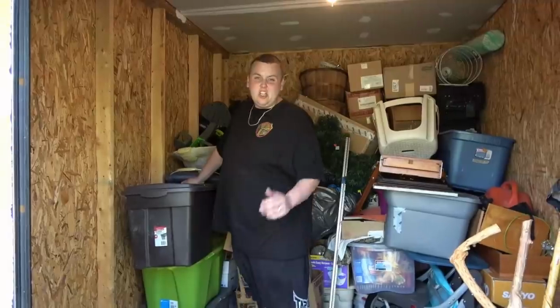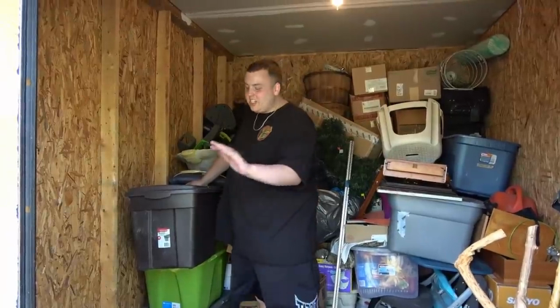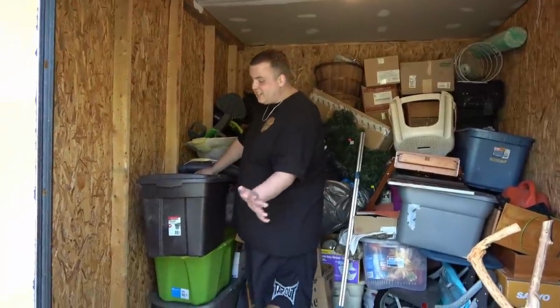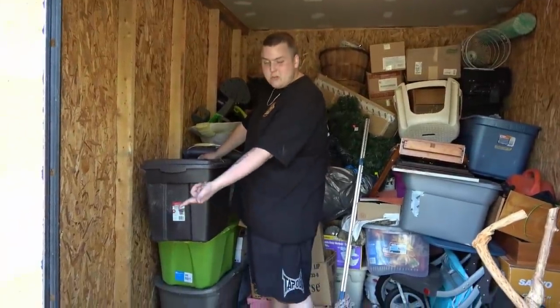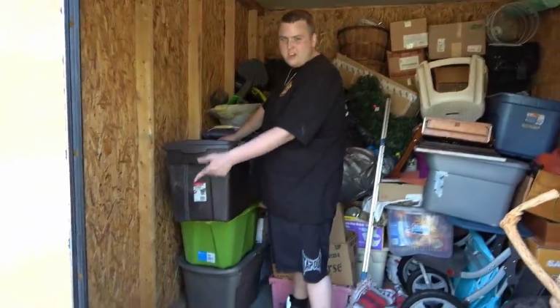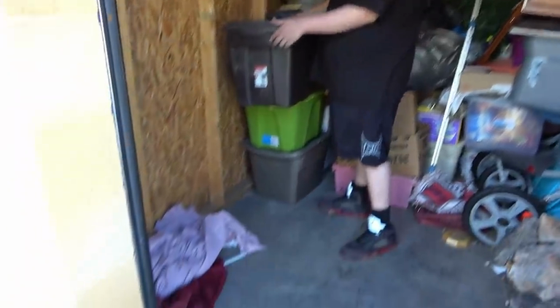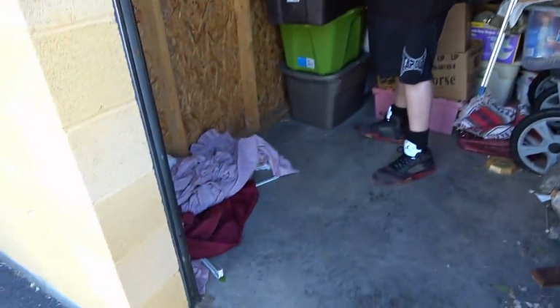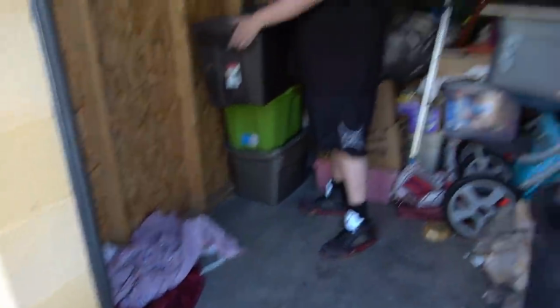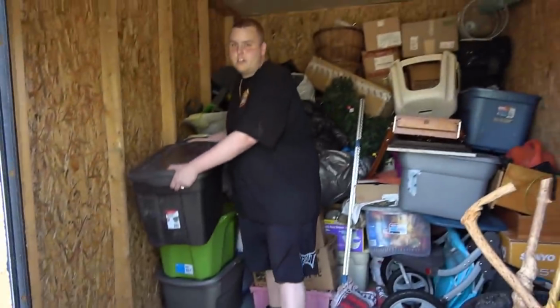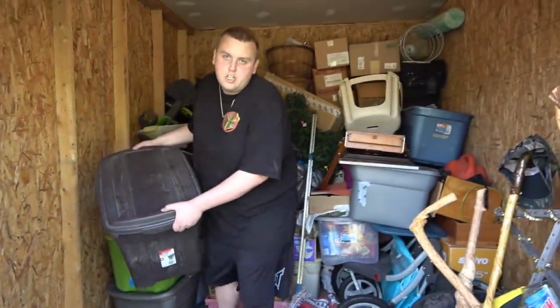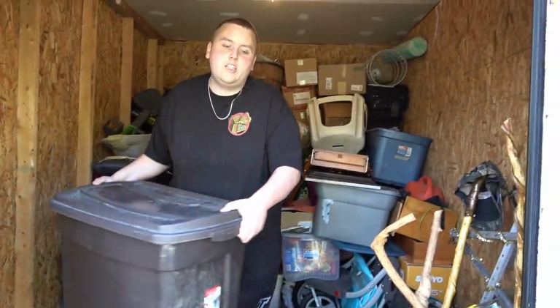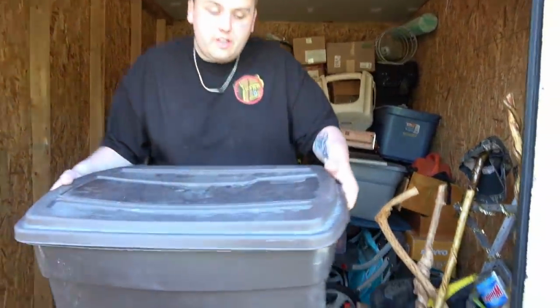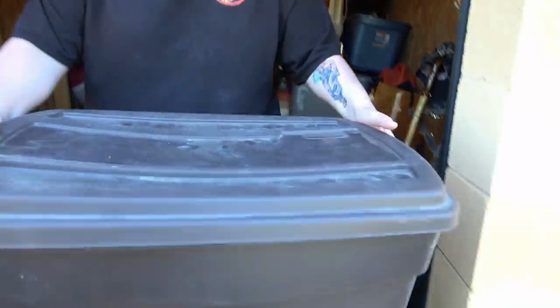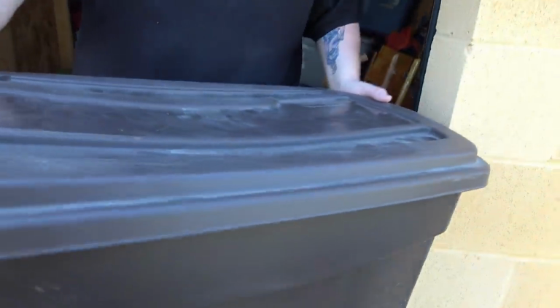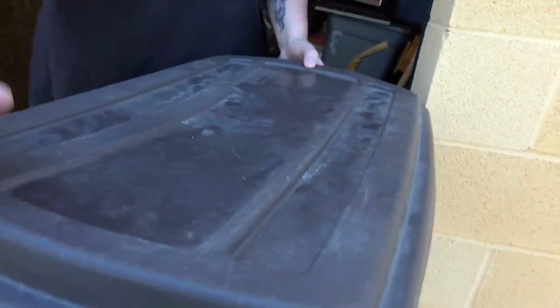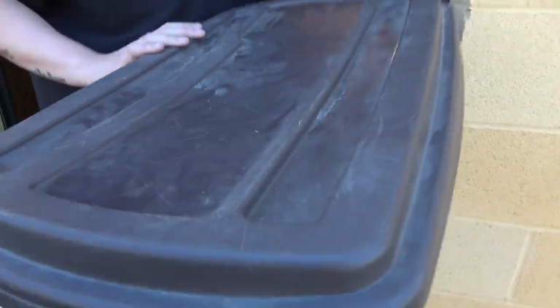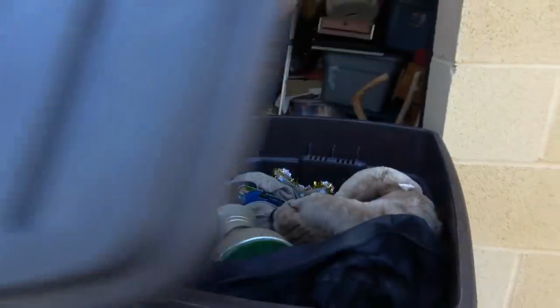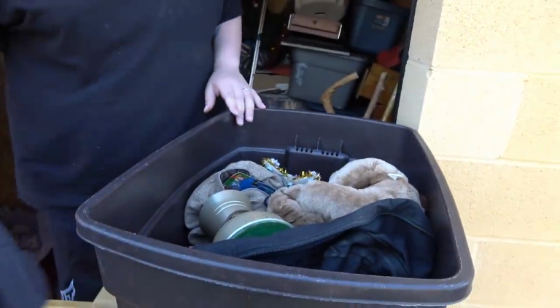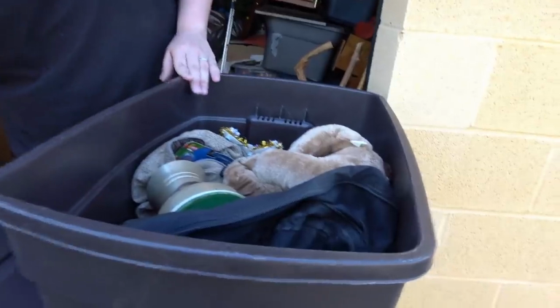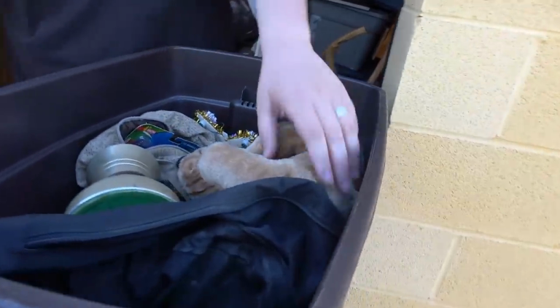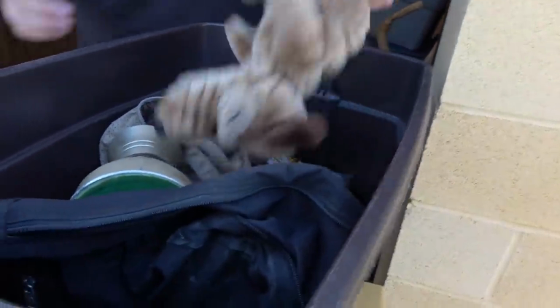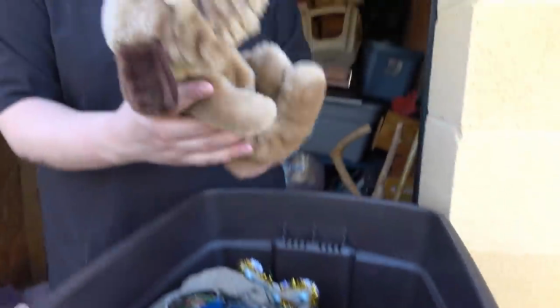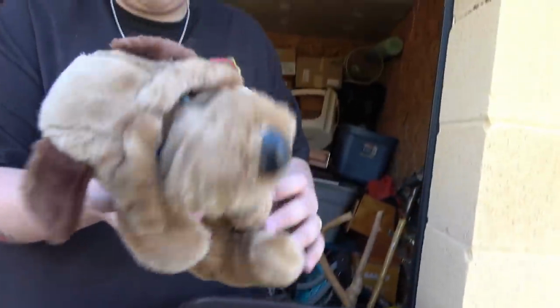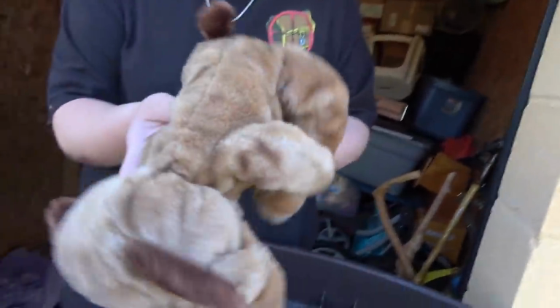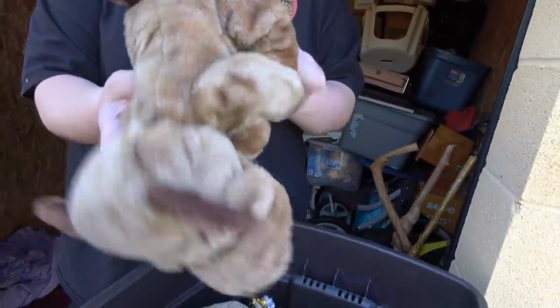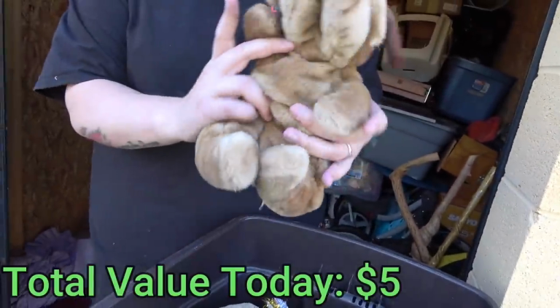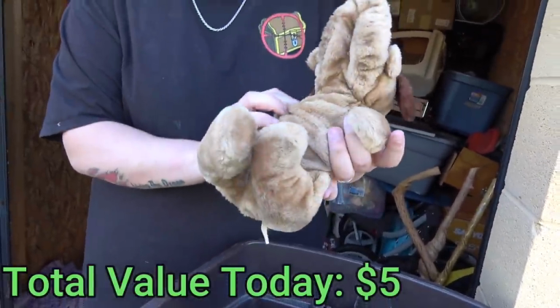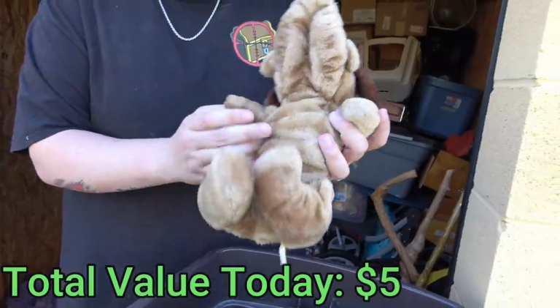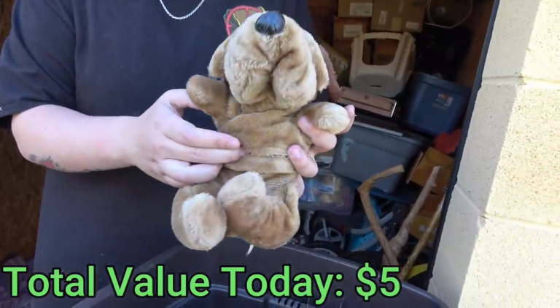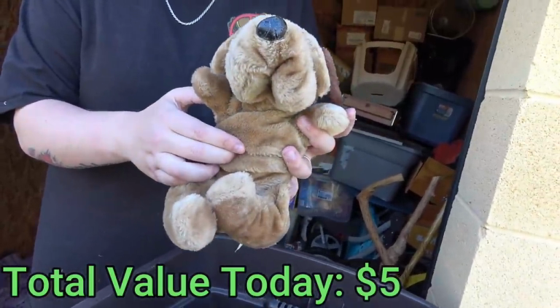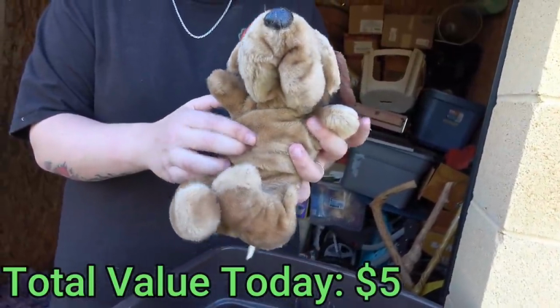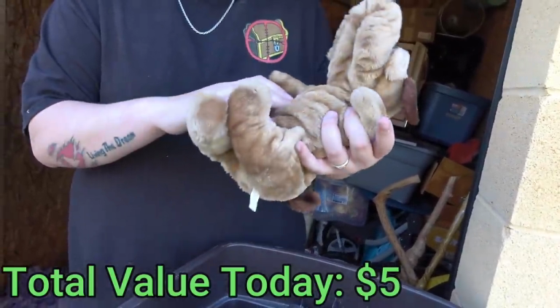I just took the curtains and threw them over there in the corner because we don't want to look at curtains. Now let's see what's in the first tote here. Is that a puppet or a stuffed animal? It looks weird. Looks like a Sharpay stuffed animal.